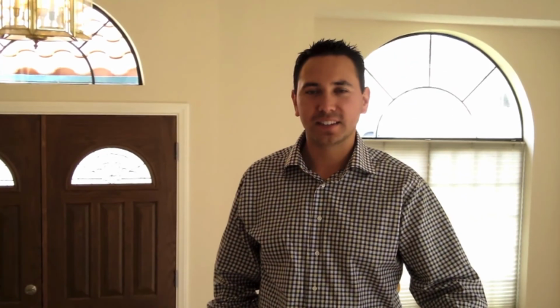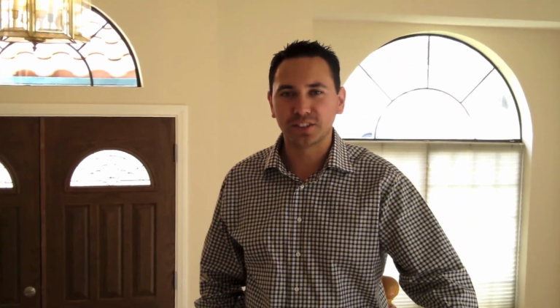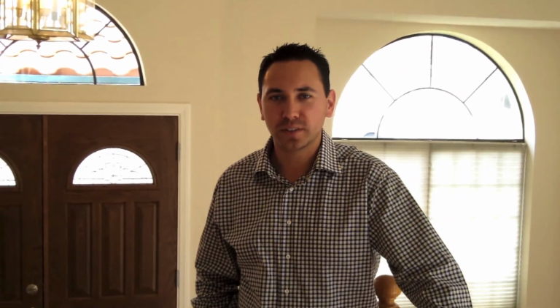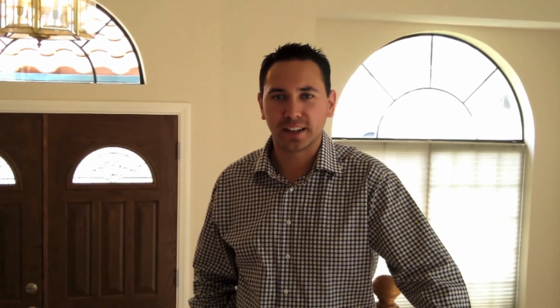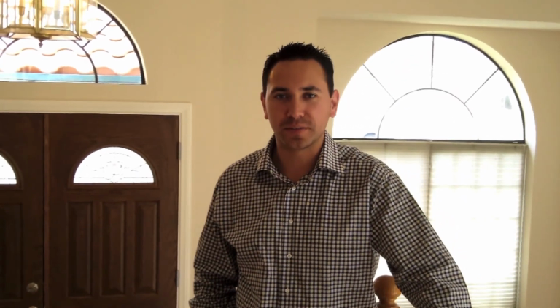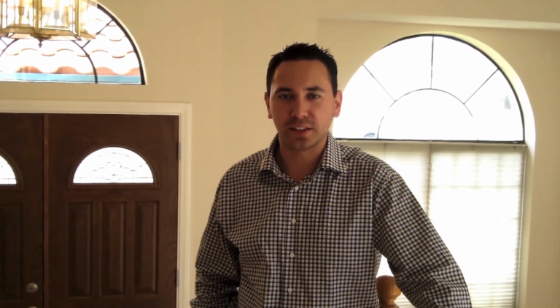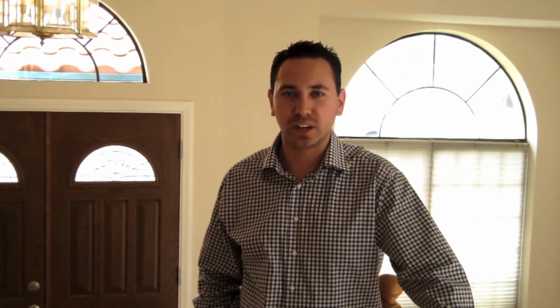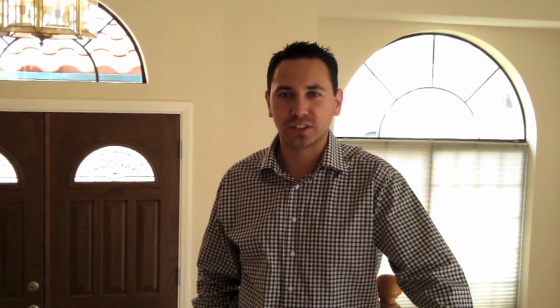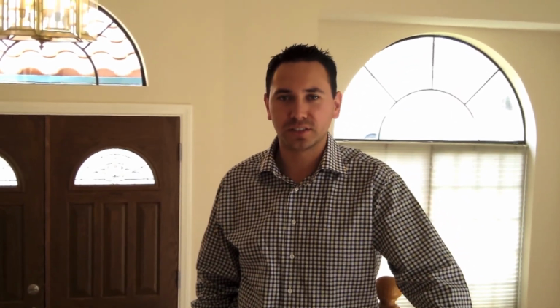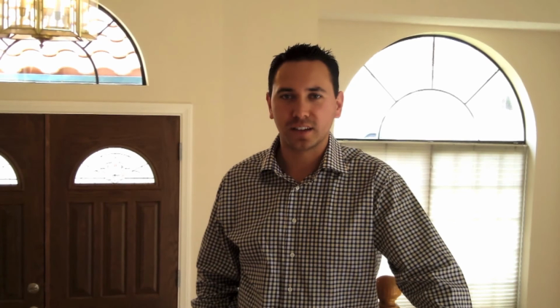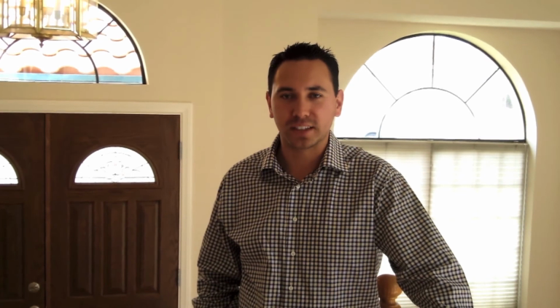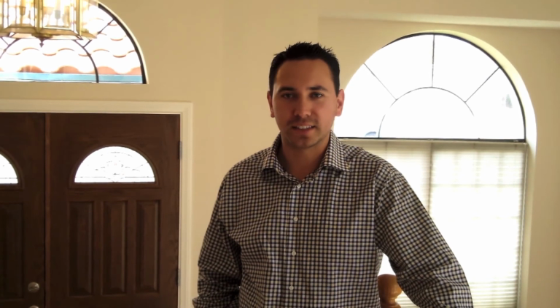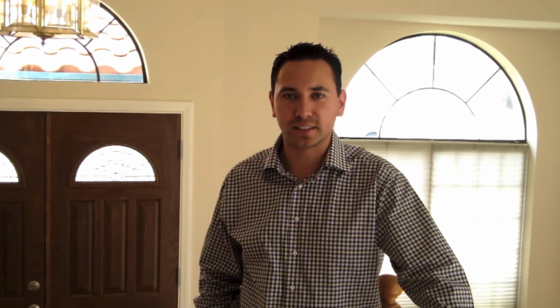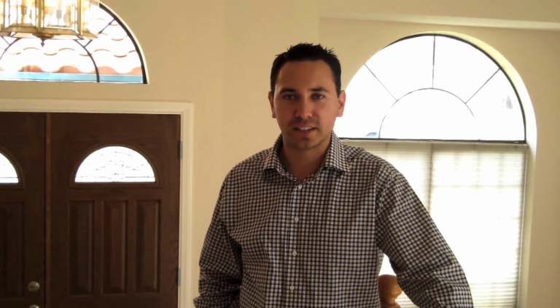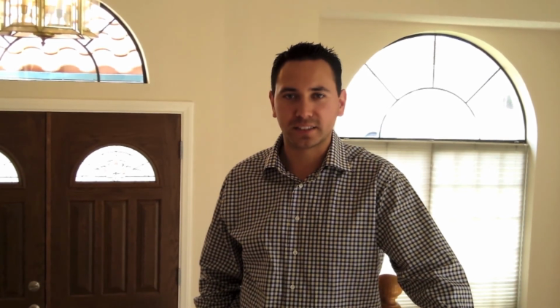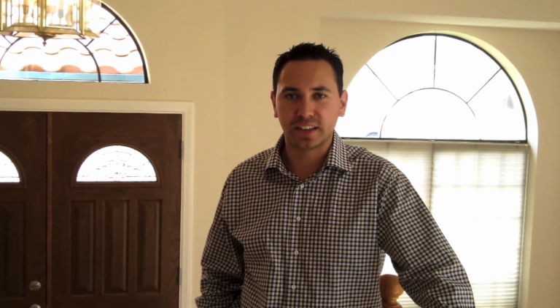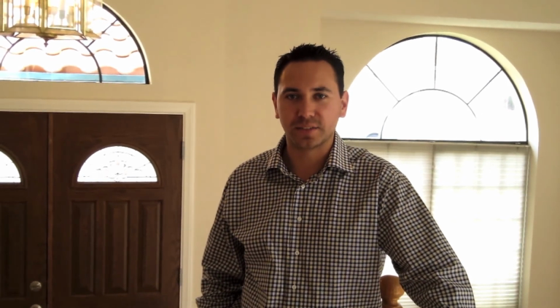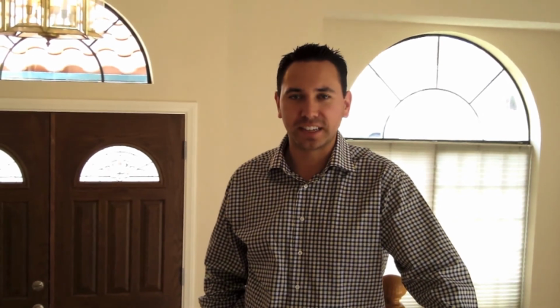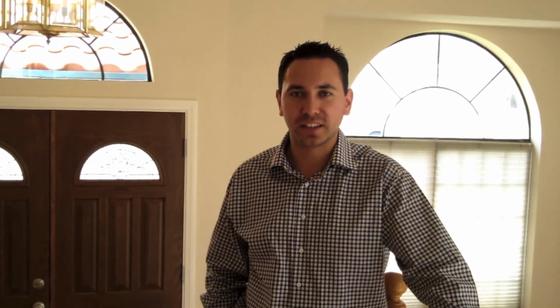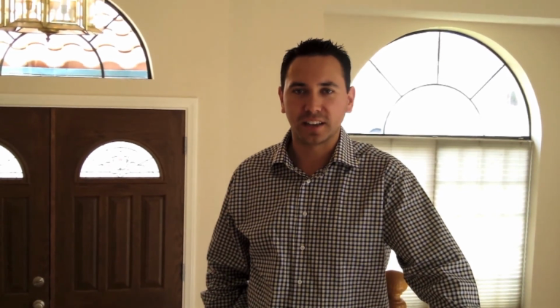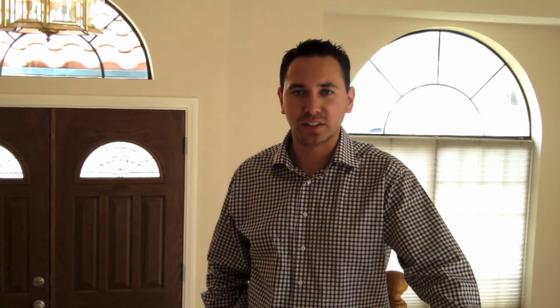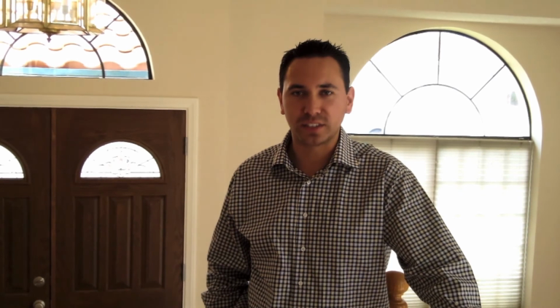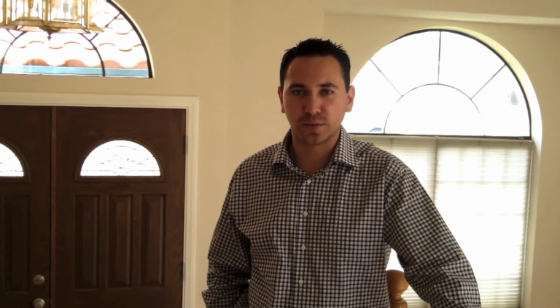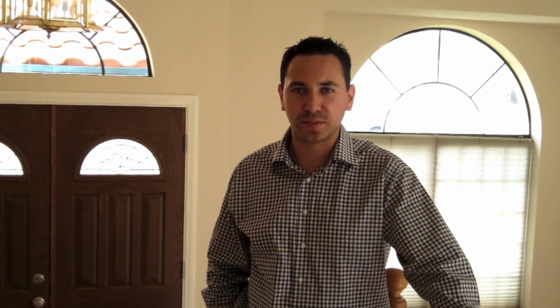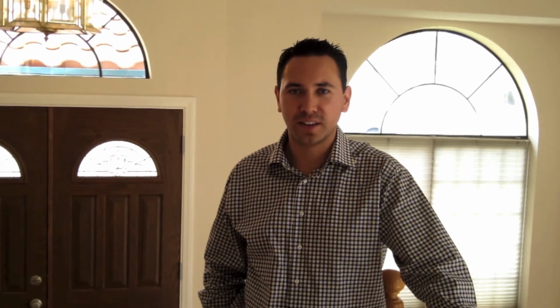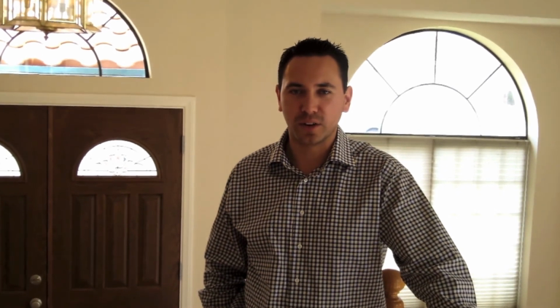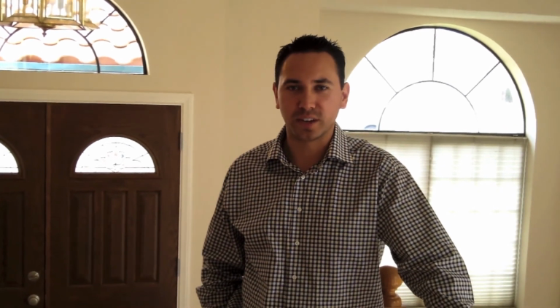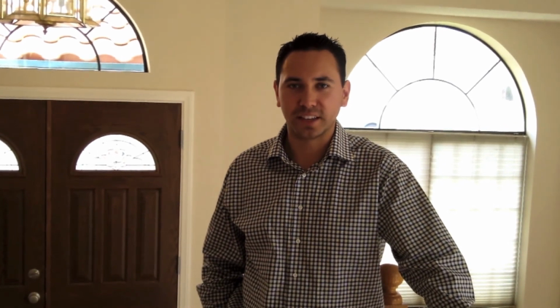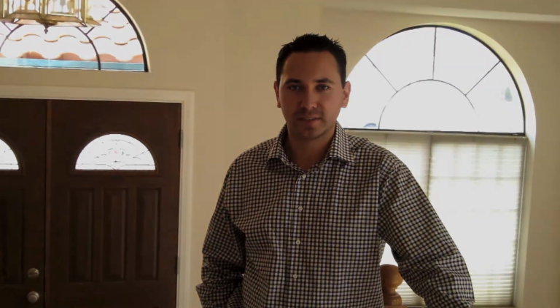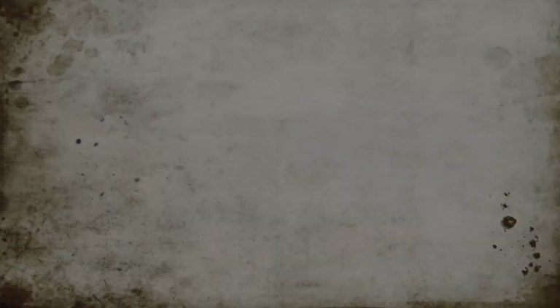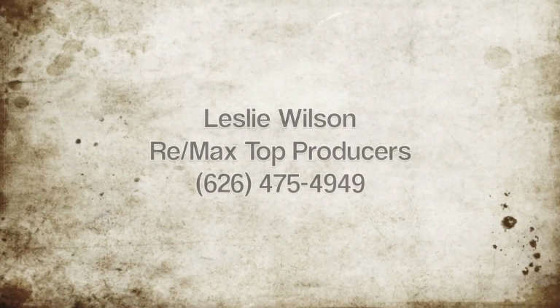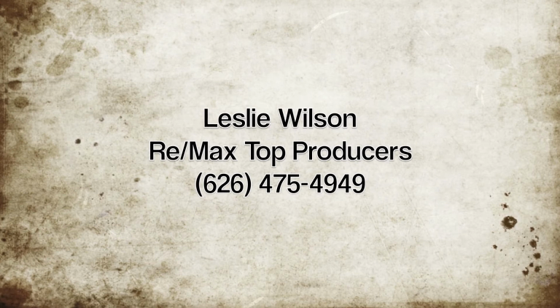This concludes our tour at 3058 Olympic View Drive in Chino Hills. Once again, it's priced excellently — it's a standard sale. And if you're interested in taking a look, give me a call at 626-475-4949. Thank you.